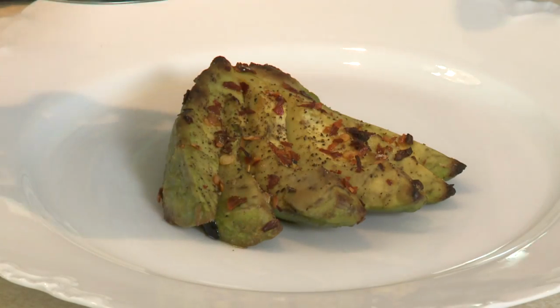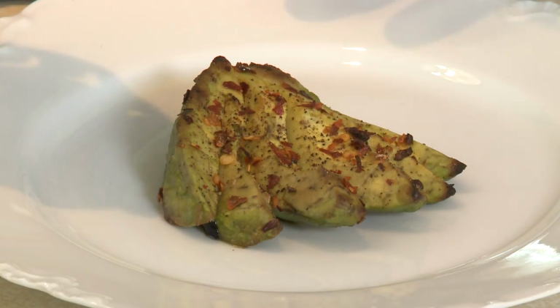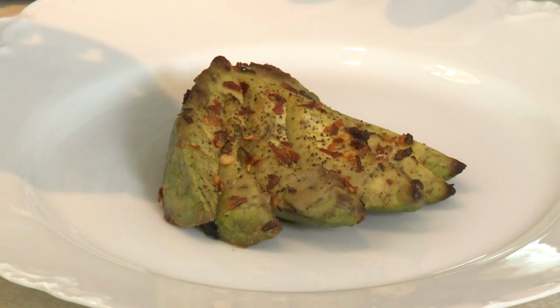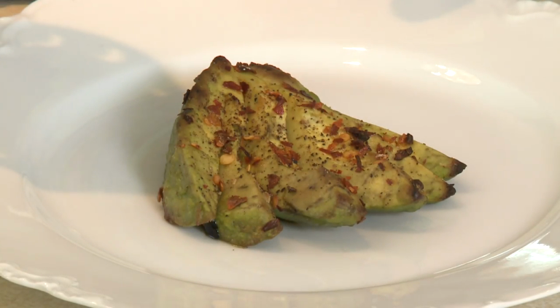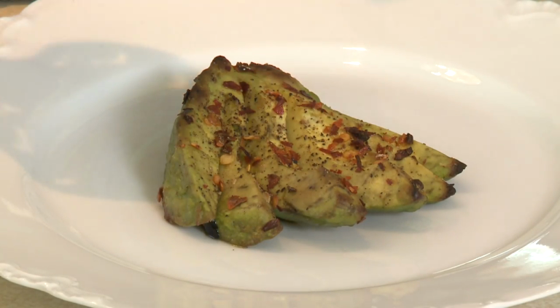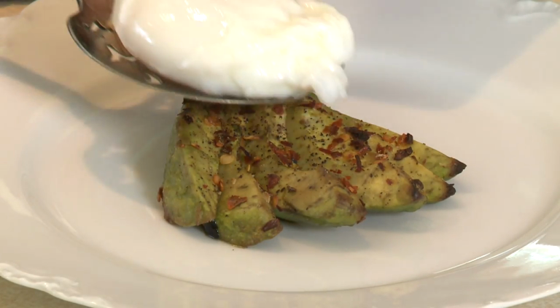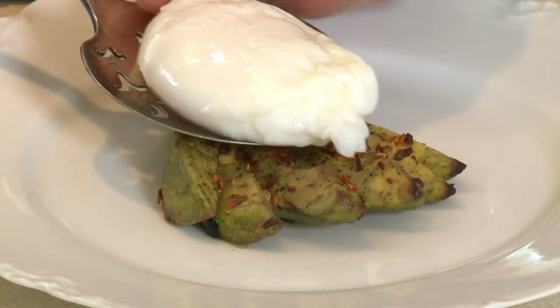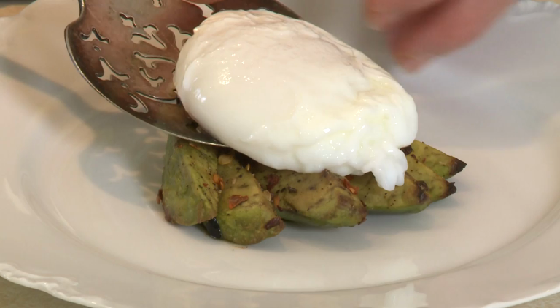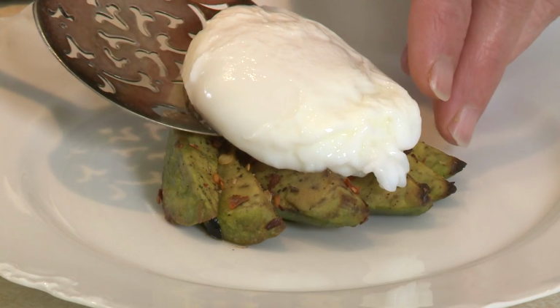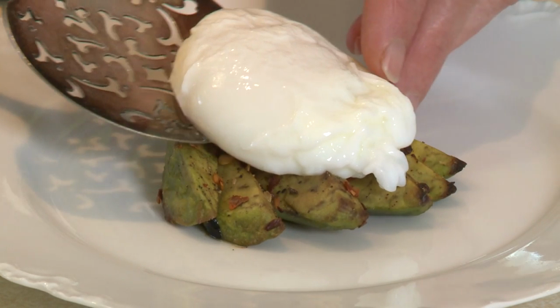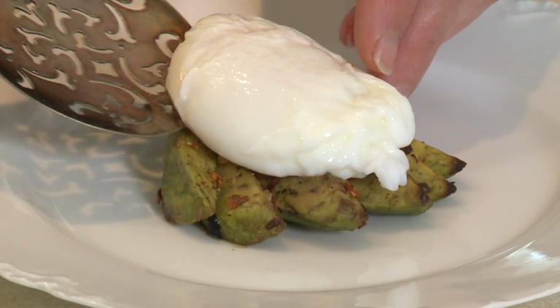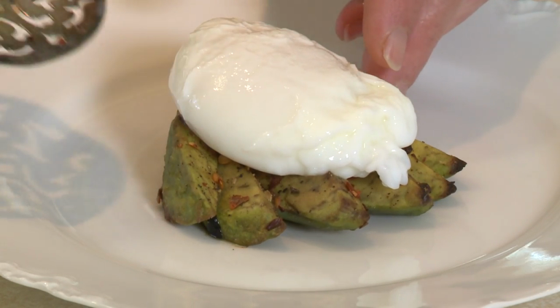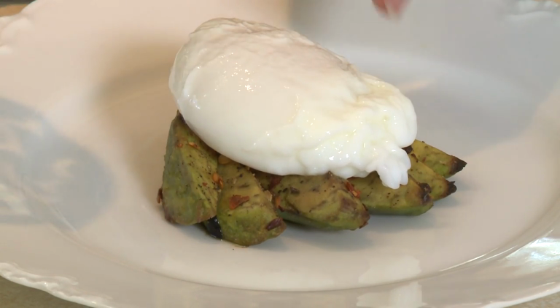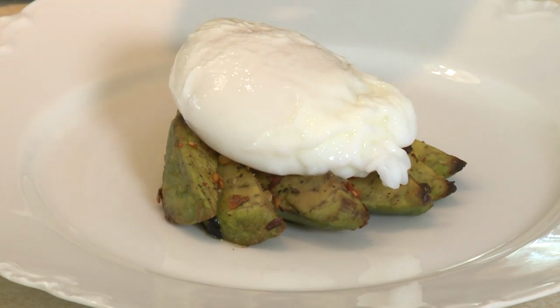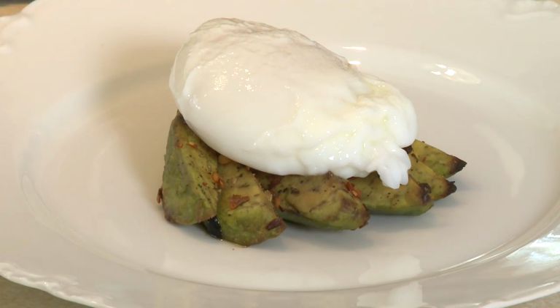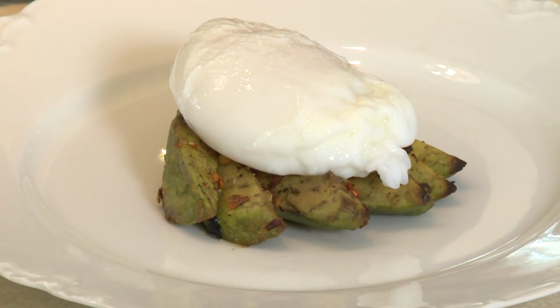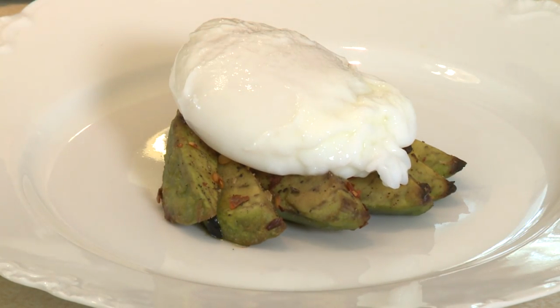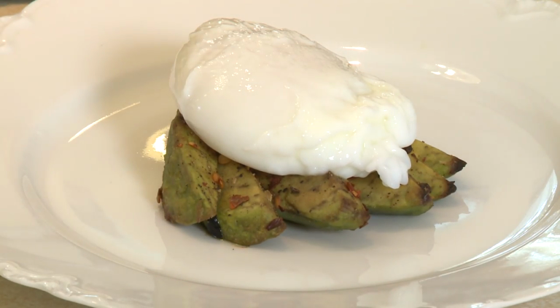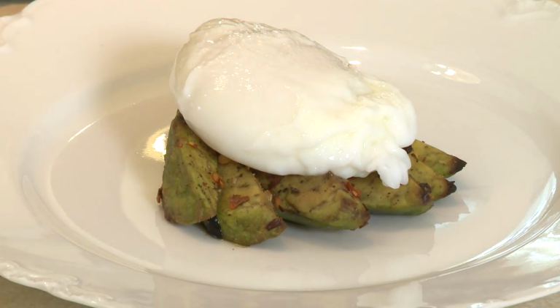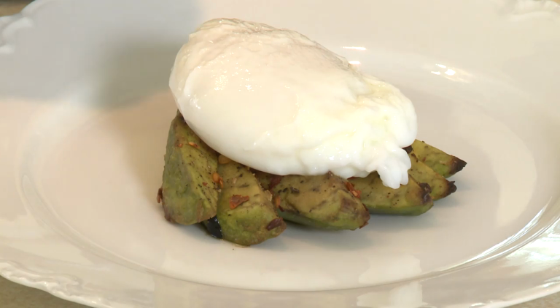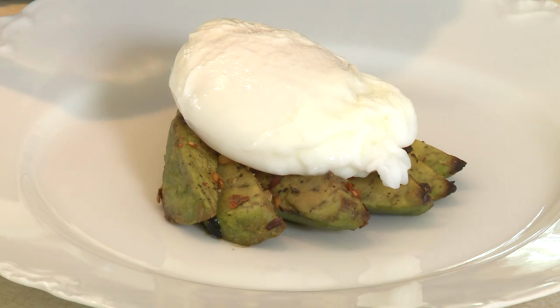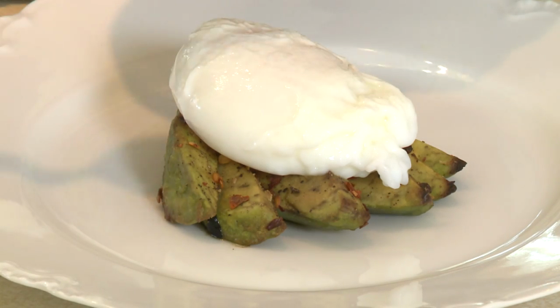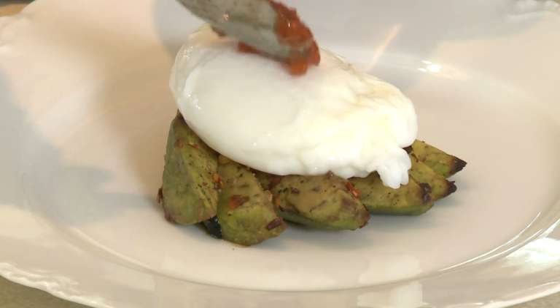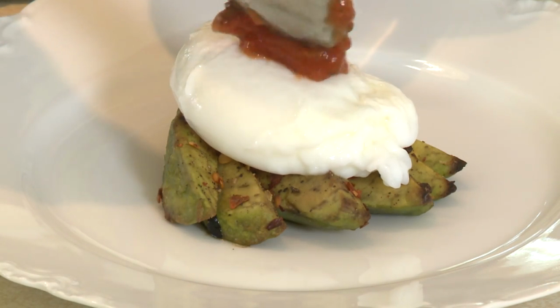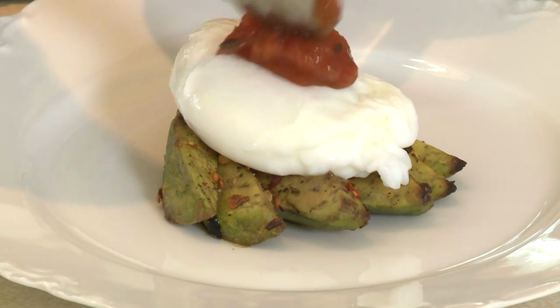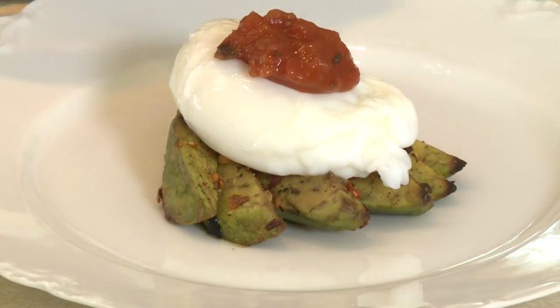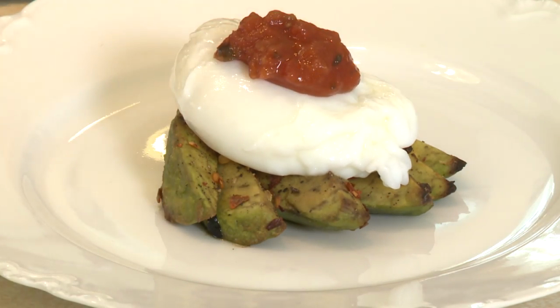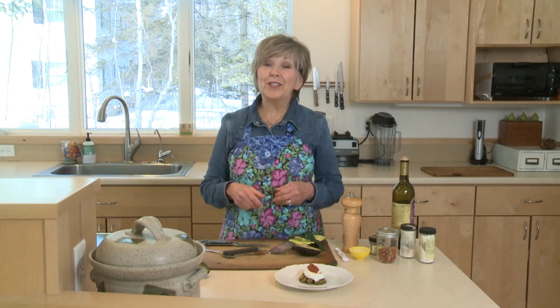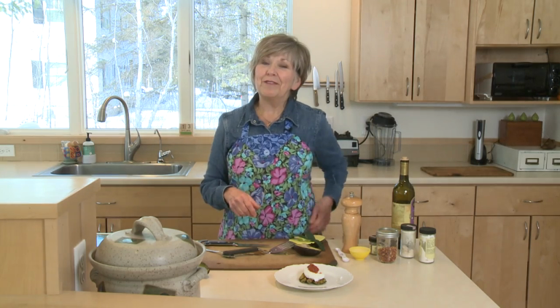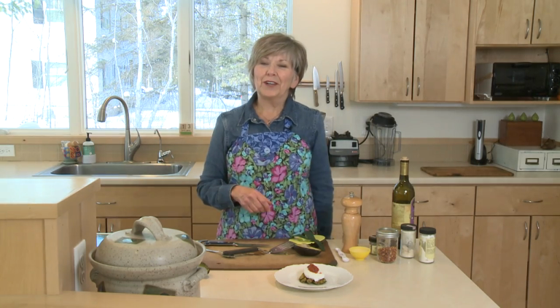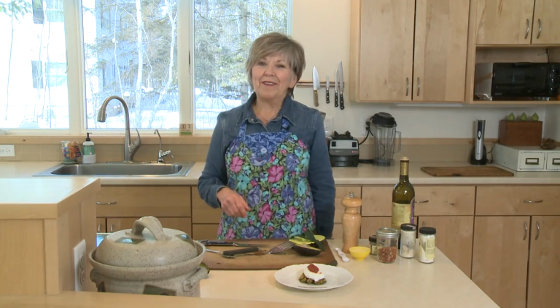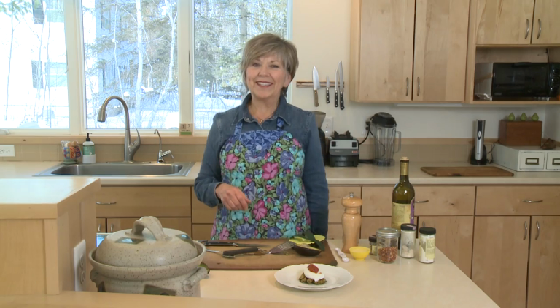I like to have it this way for breakfast with a poached egg right over the top, just like that. And then sometimes I put a little dab of salsa right over the top. I'm Sue Doden, sharing good food for Good Life 365.